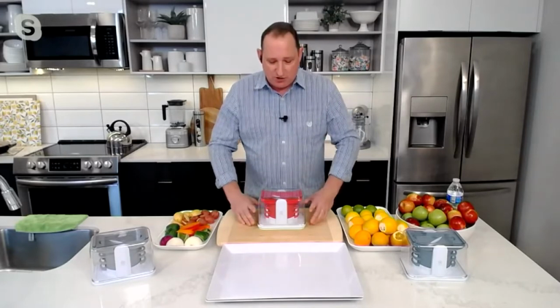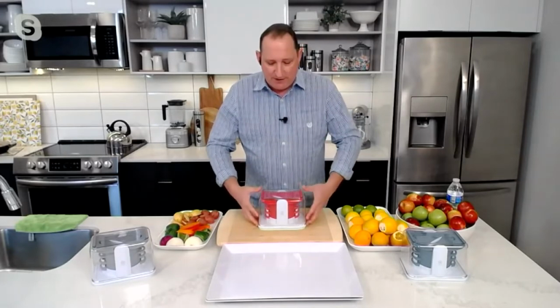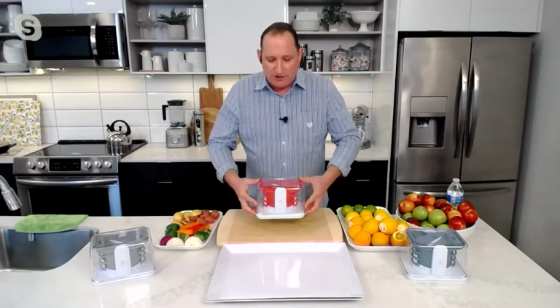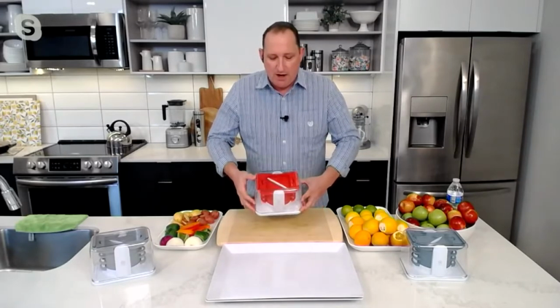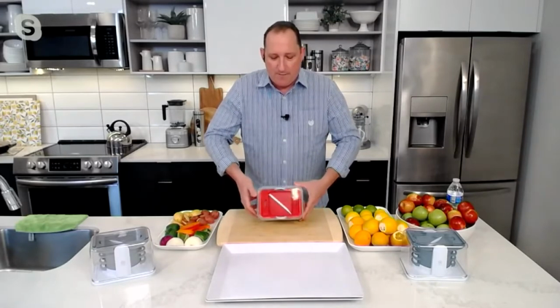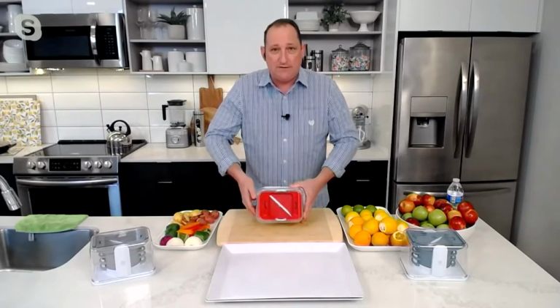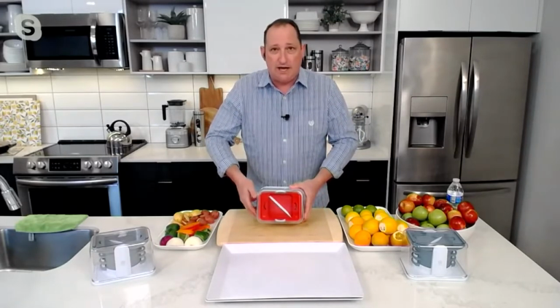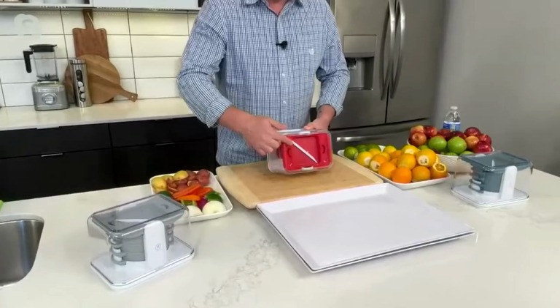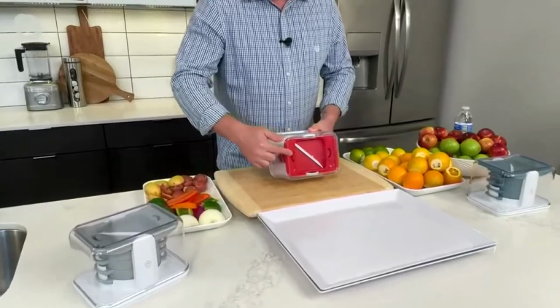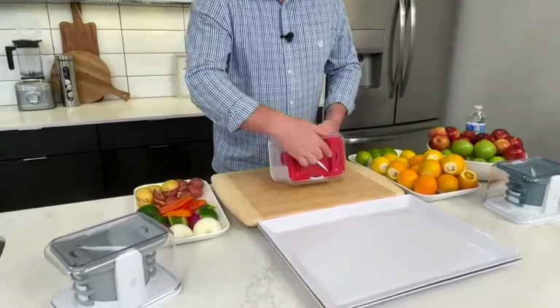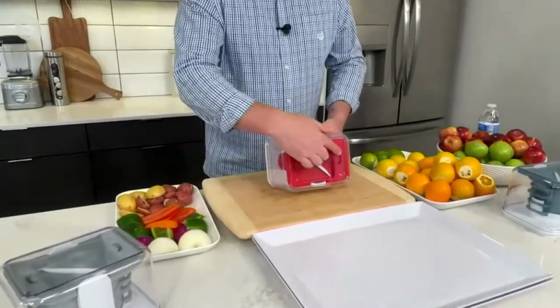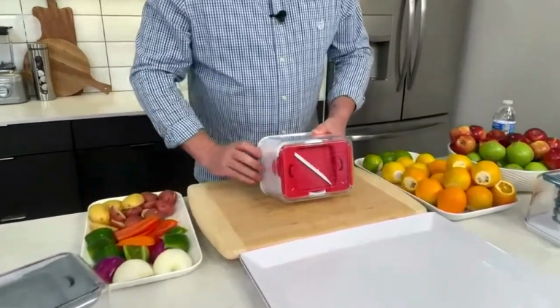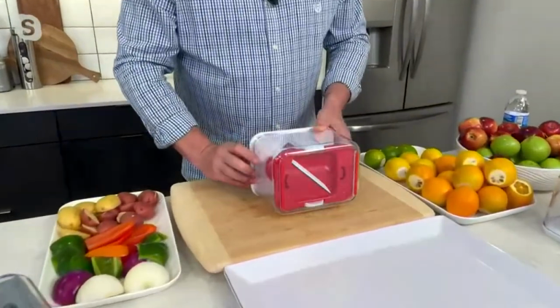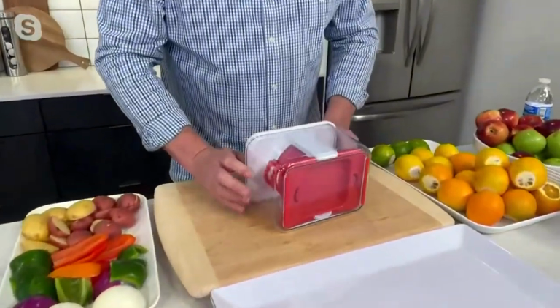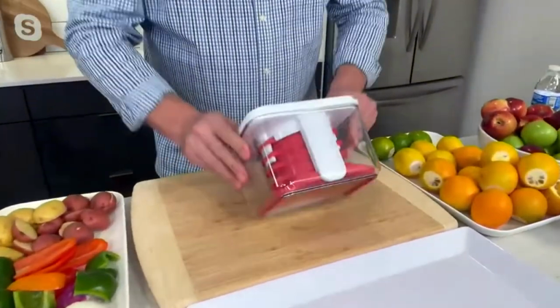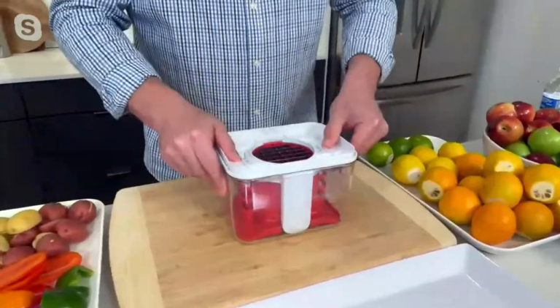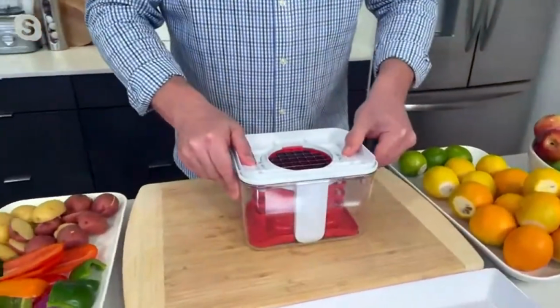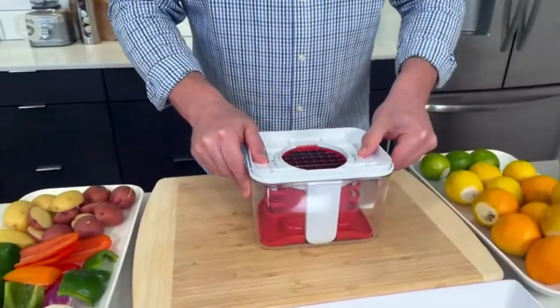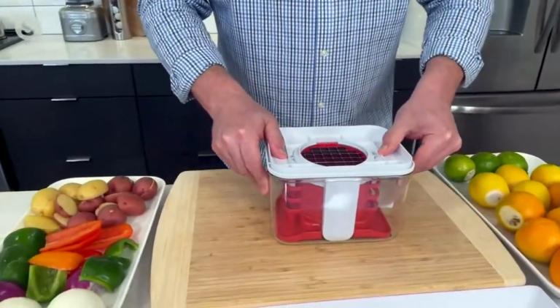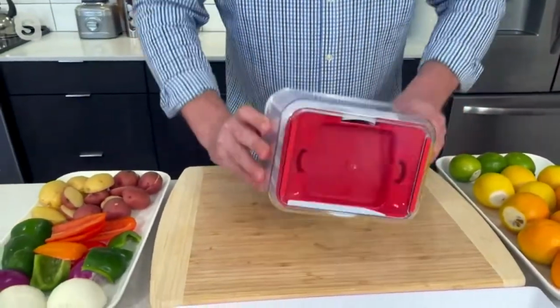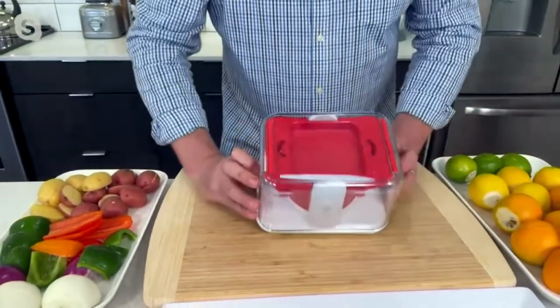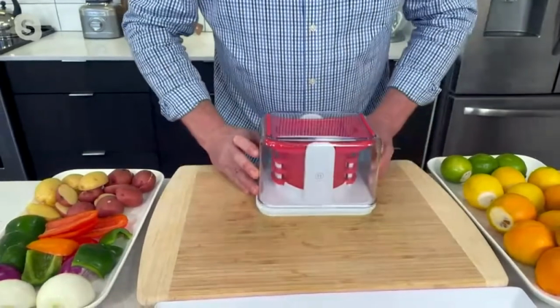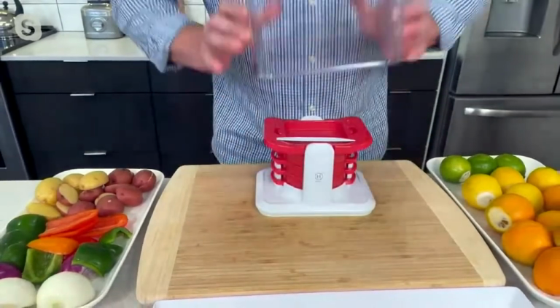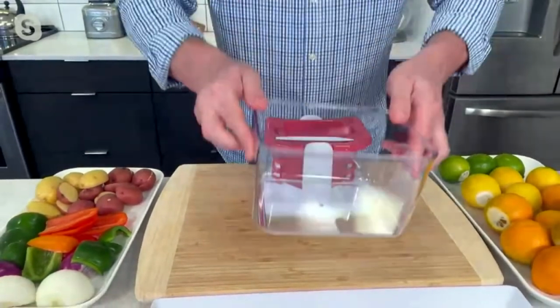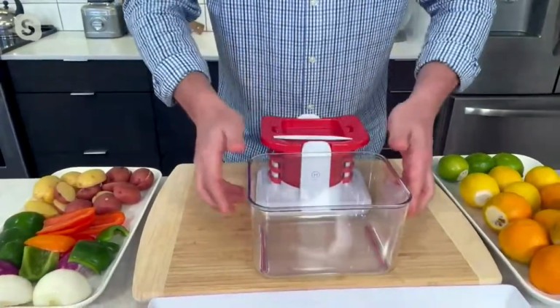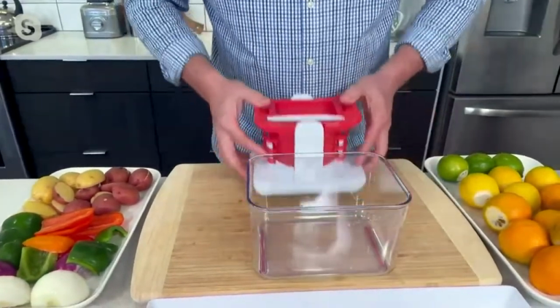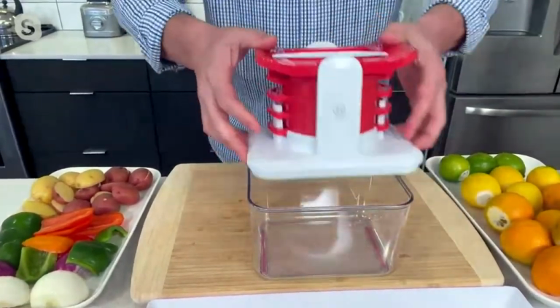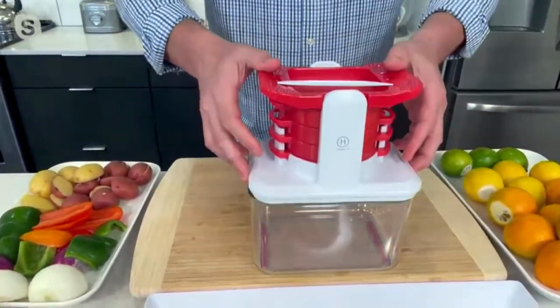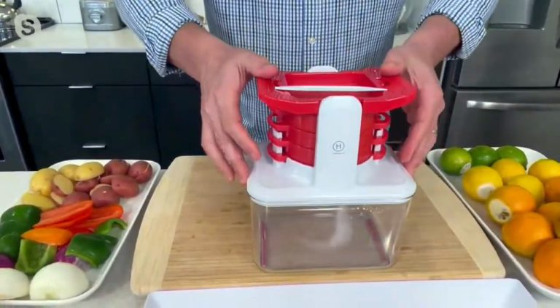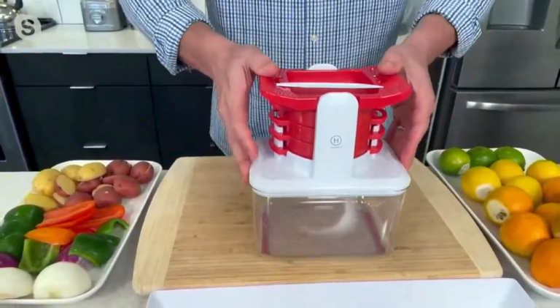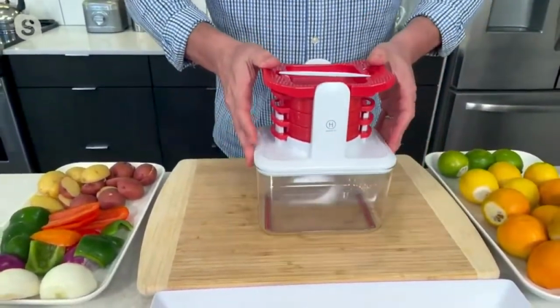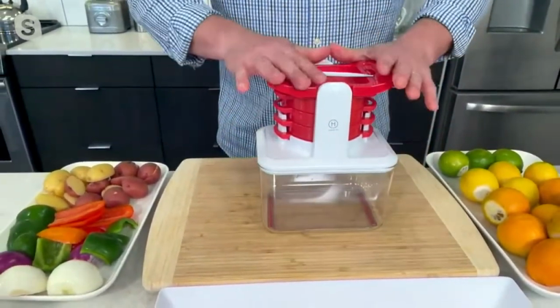Everything stores here. On the bottom of this container are little silicone feet. You're going to flip it over this way, like so. I'm going to take it out, flip it over, put this on top. There you go — and everything stores there.